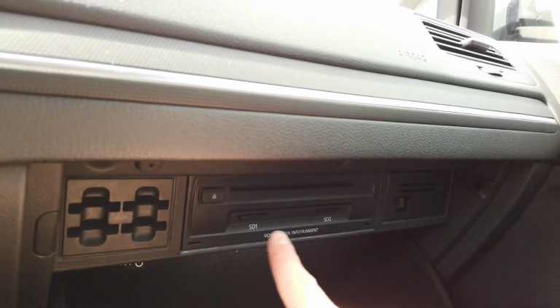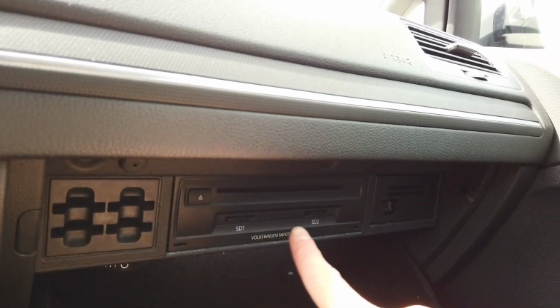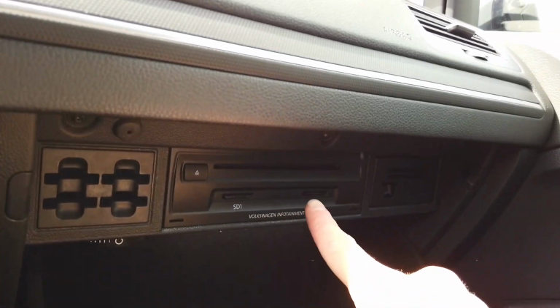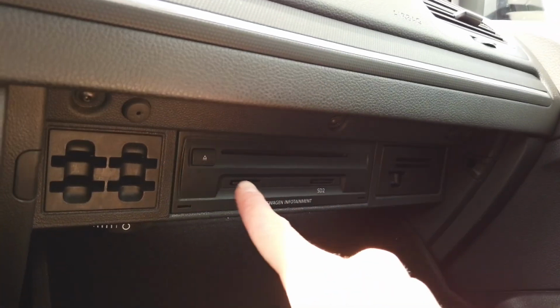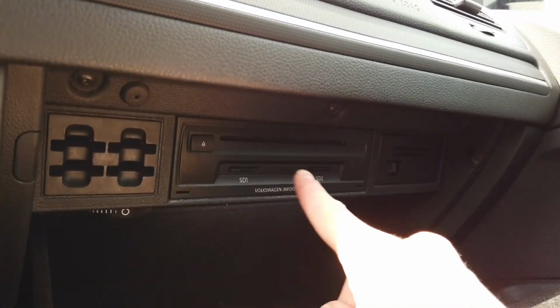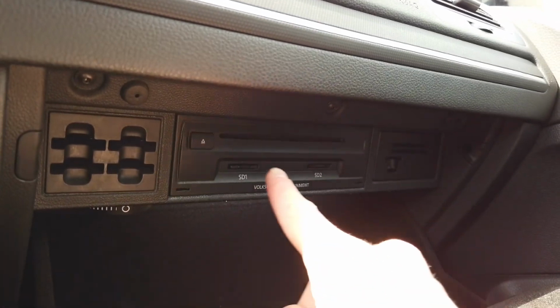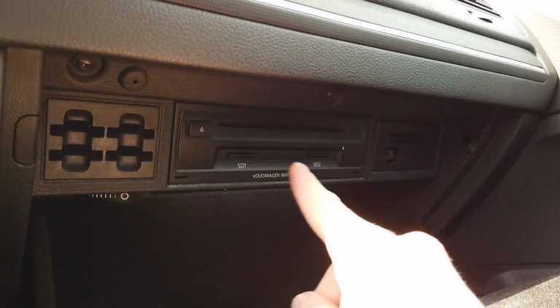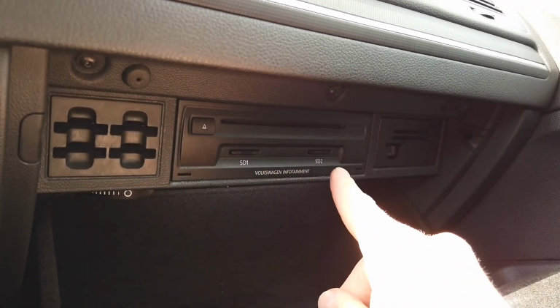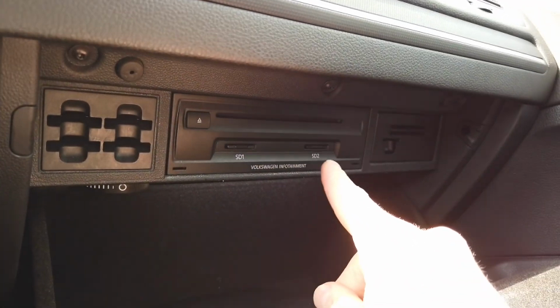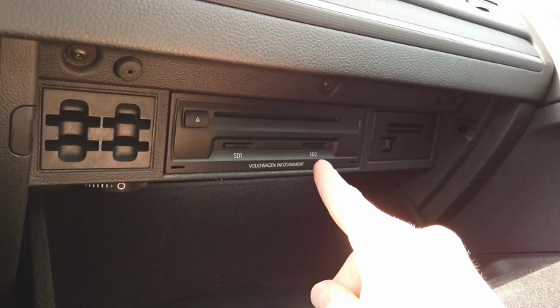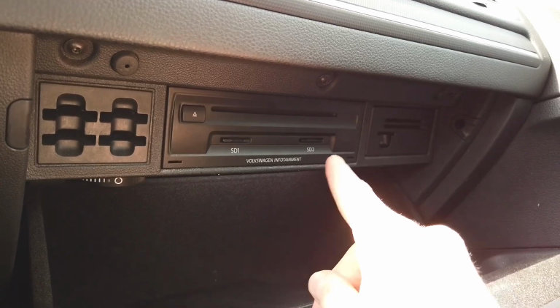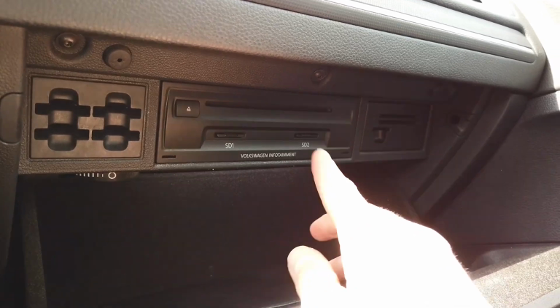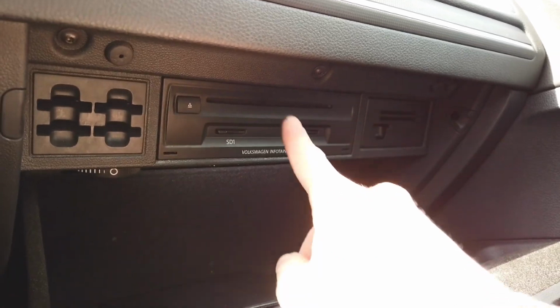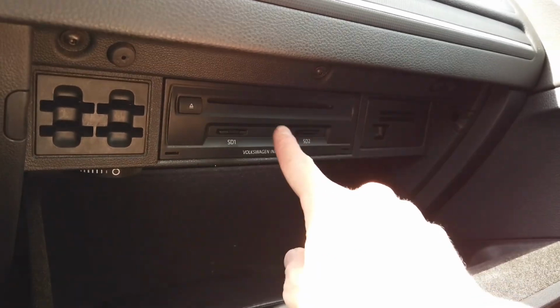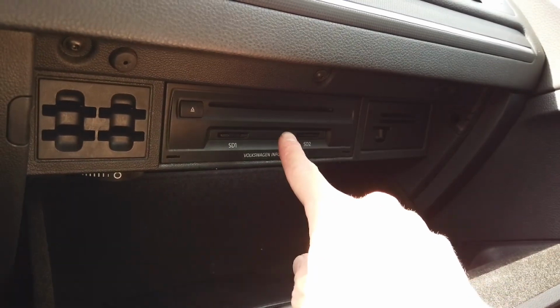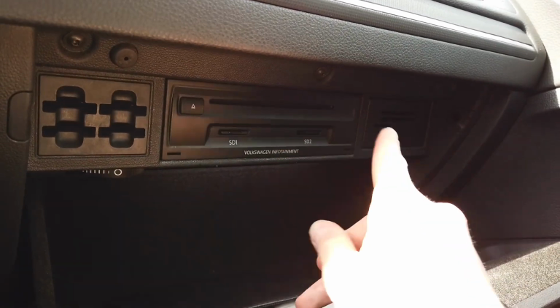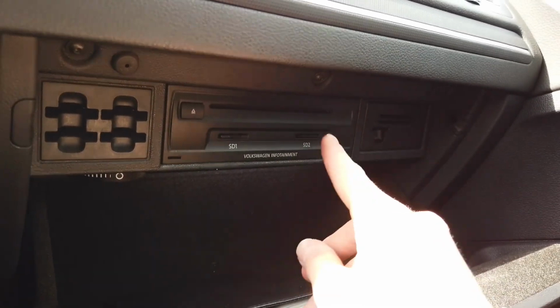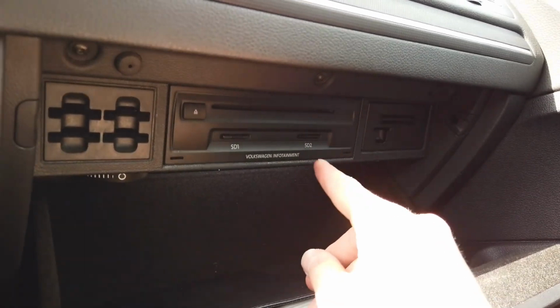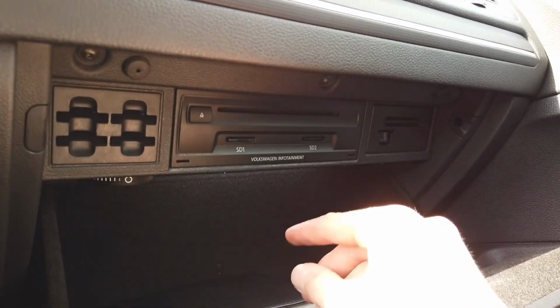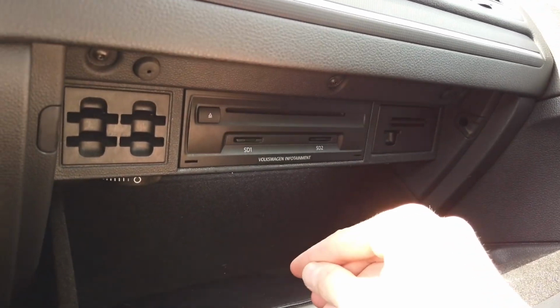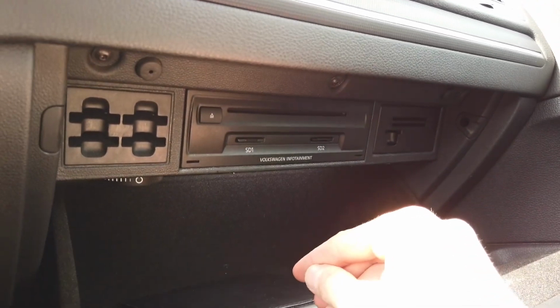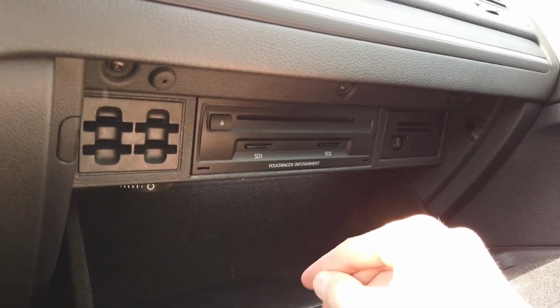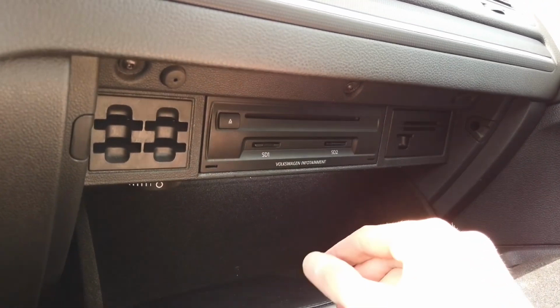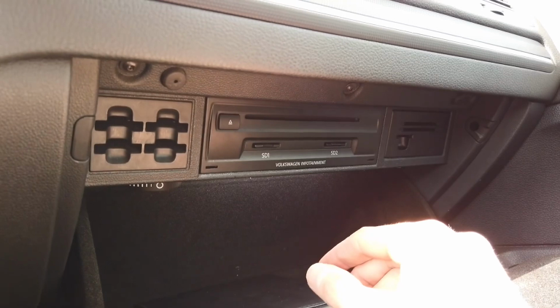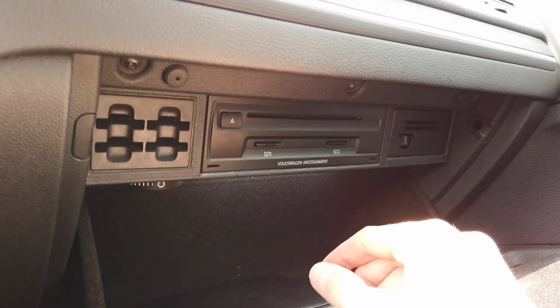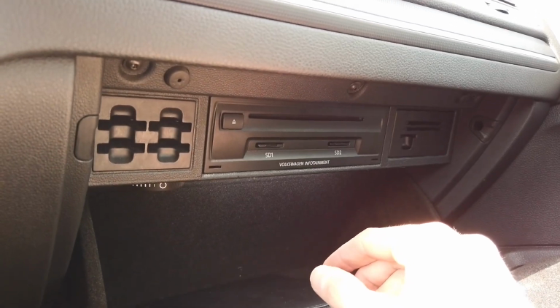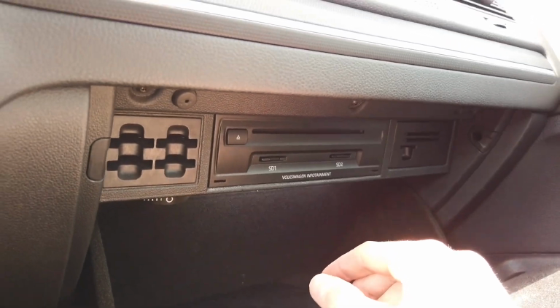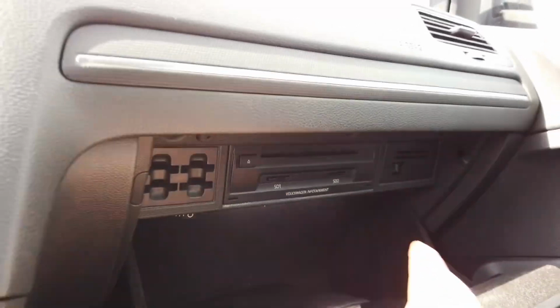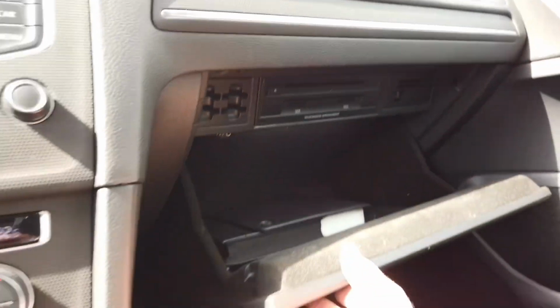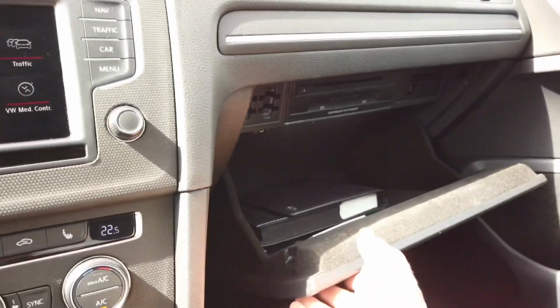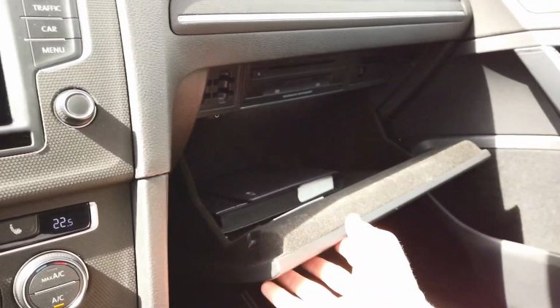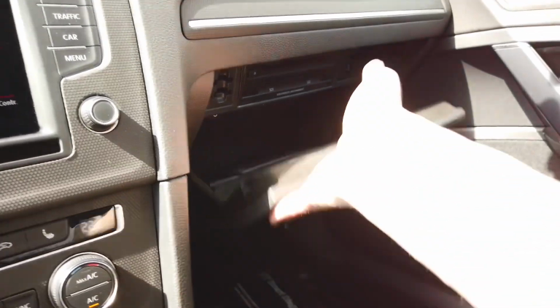Here it is. It looks like a CD changer or card reader, but in fact this is the main unit. Inside there's a CPU, there's memory, there's an internal amplifier, and a GPS receiver and so on.